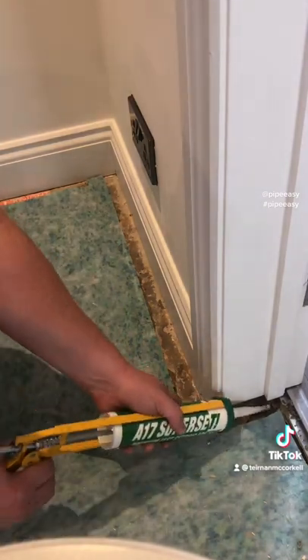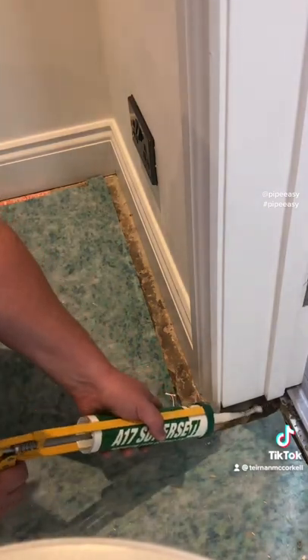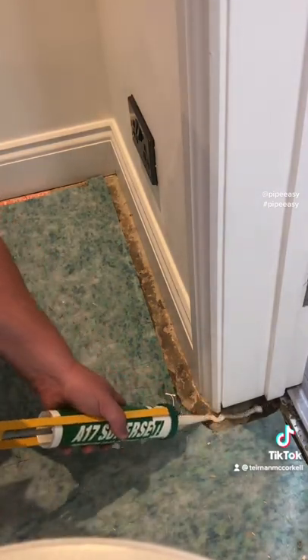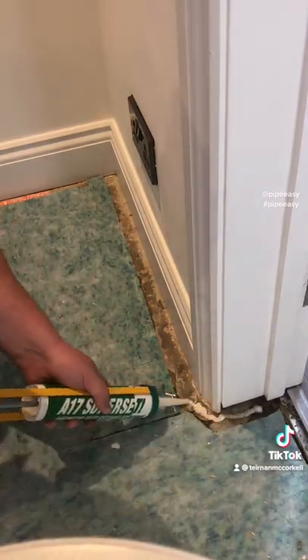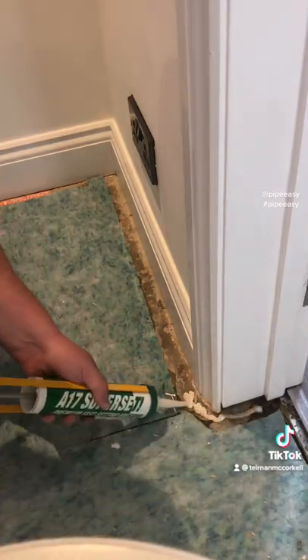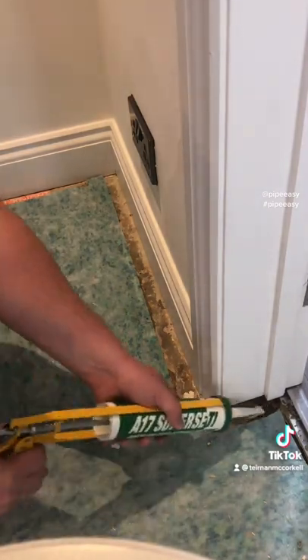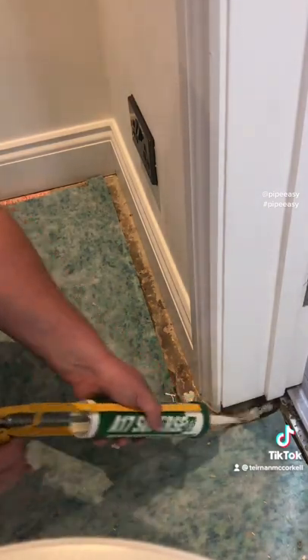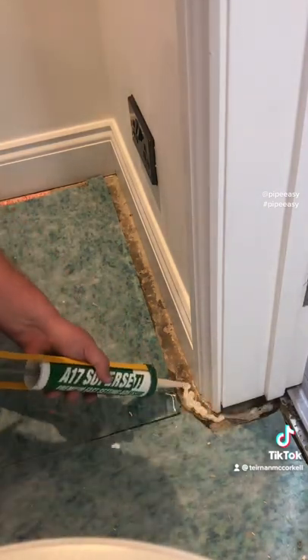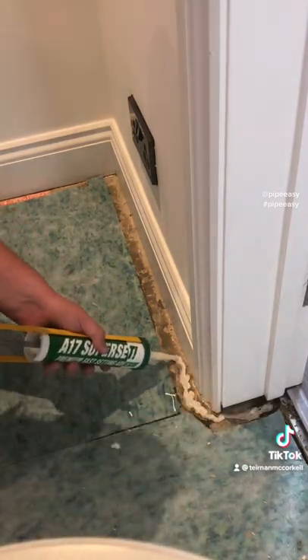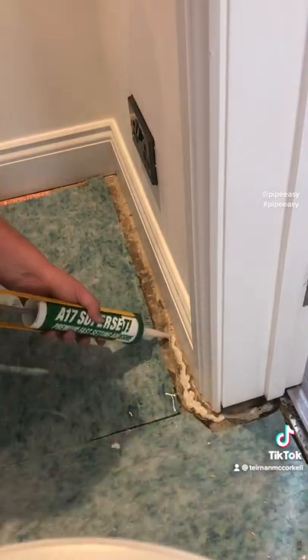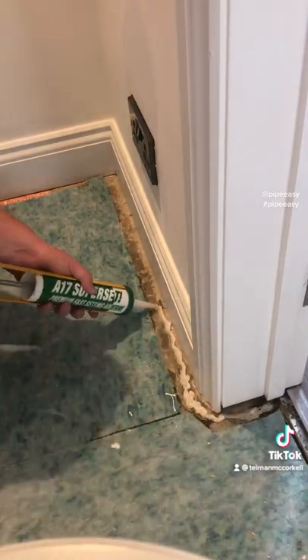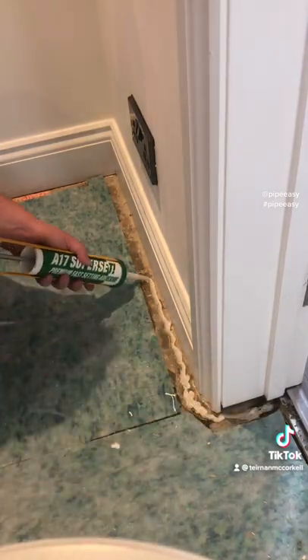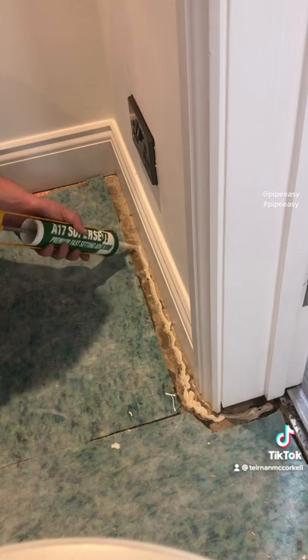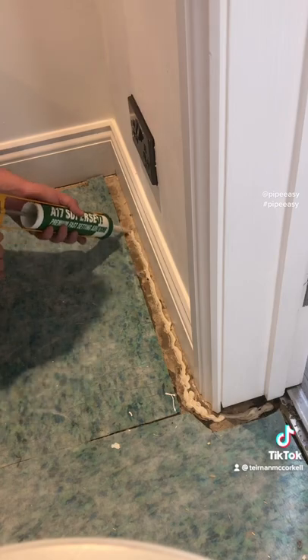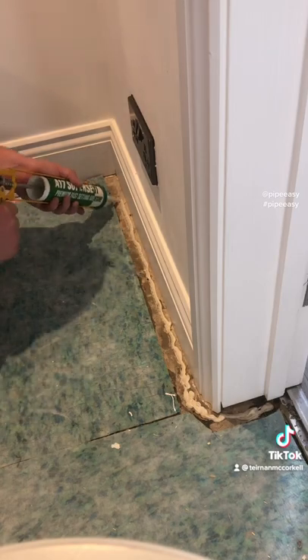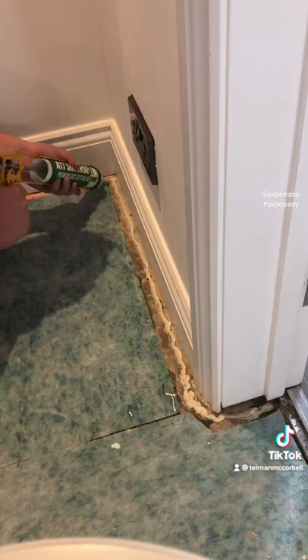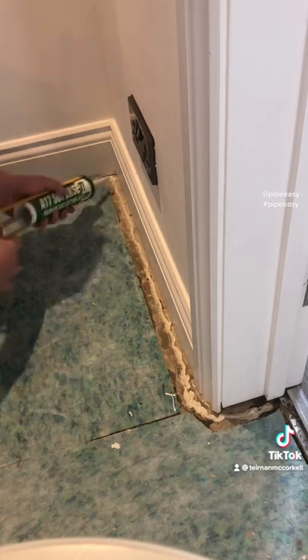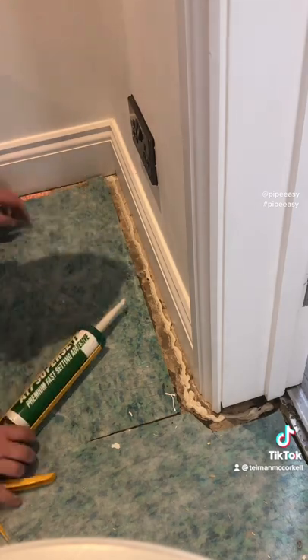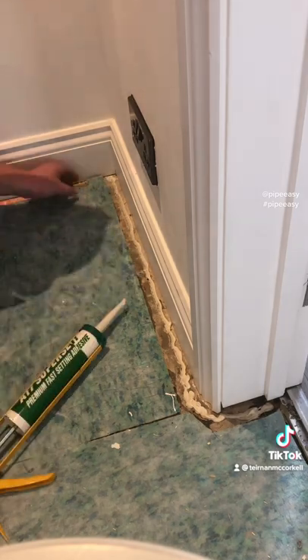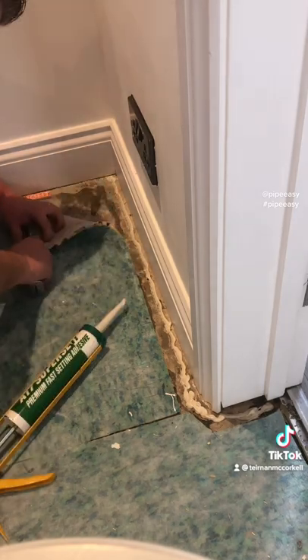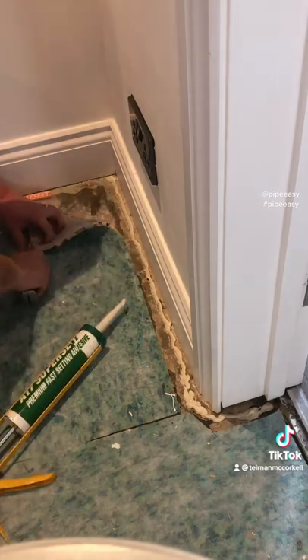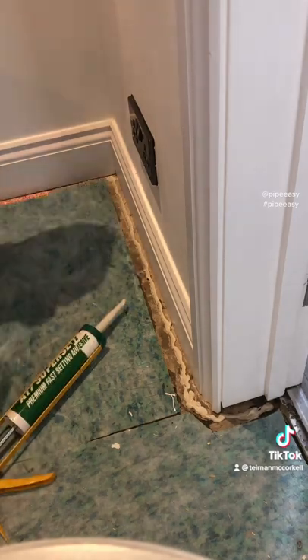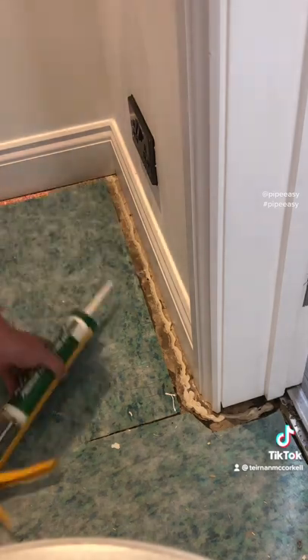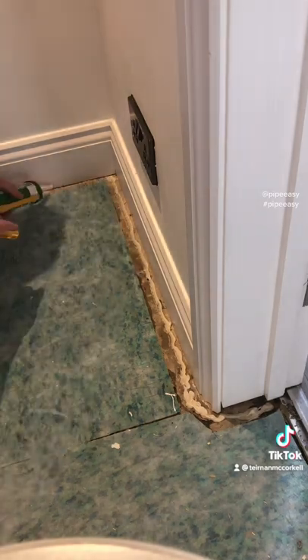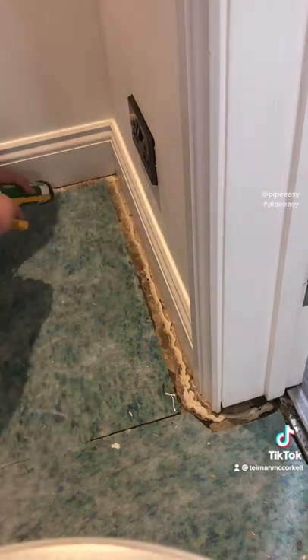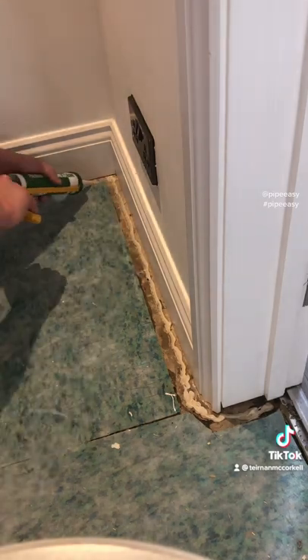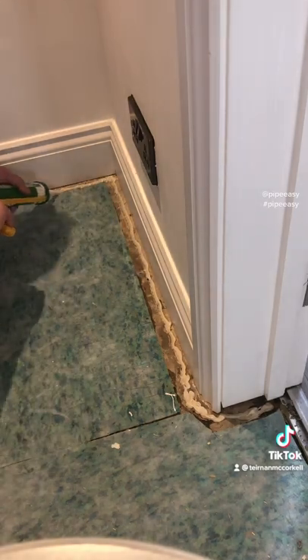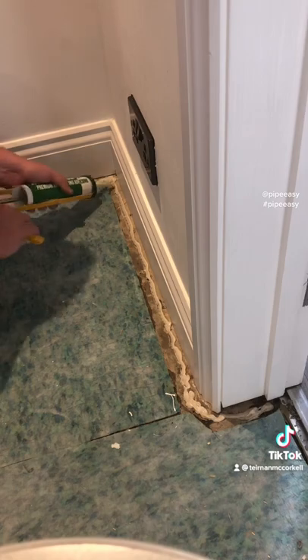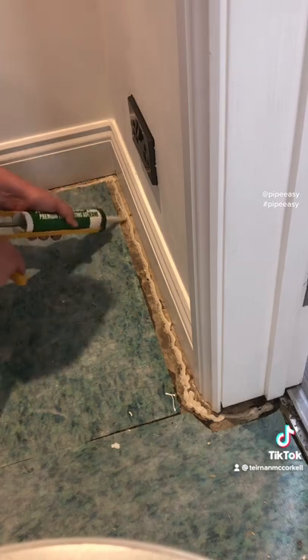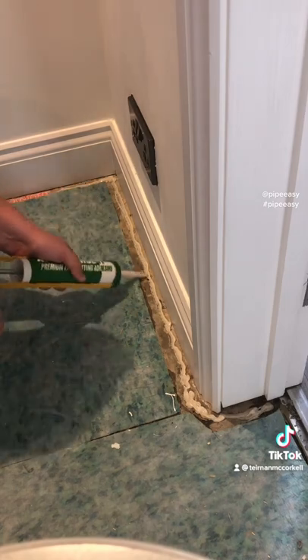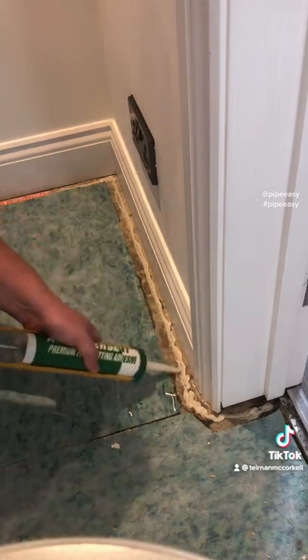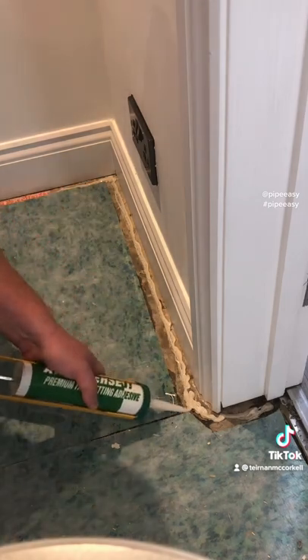Damp cloth first to remove all that dust, then we use a little bit of fast set adhesive, trim off that piece of underlay. It's looking better already.